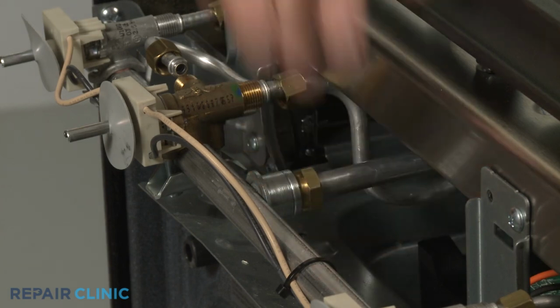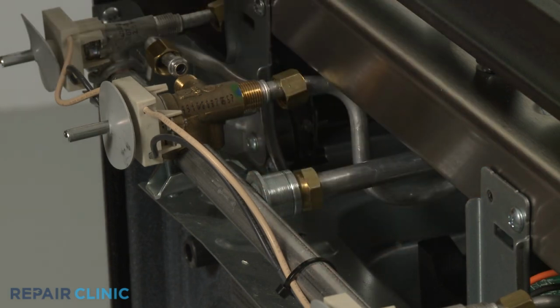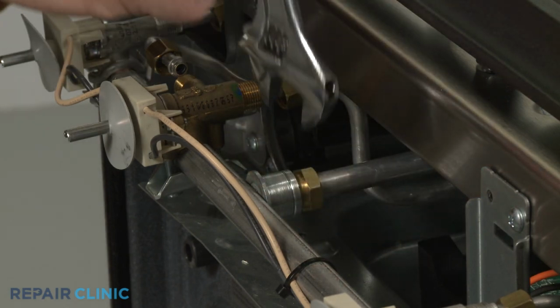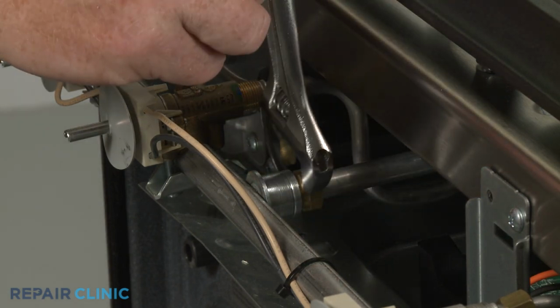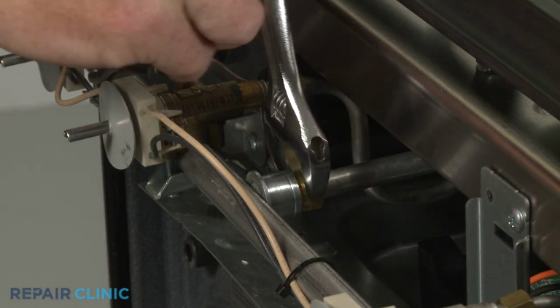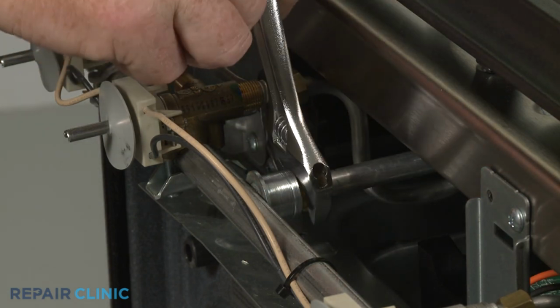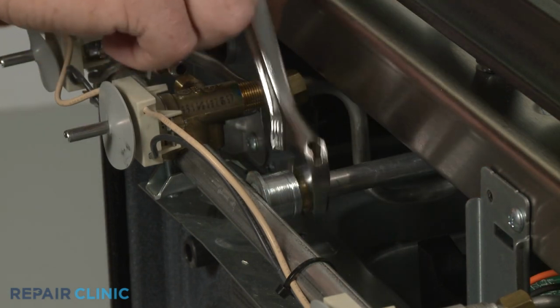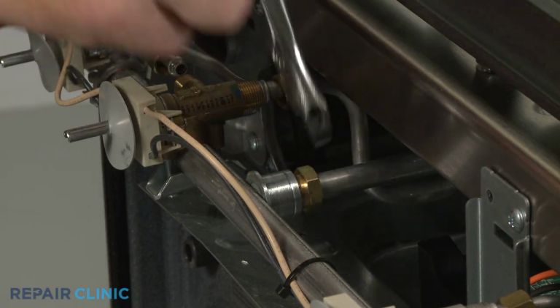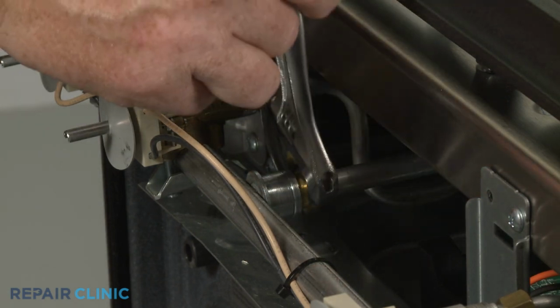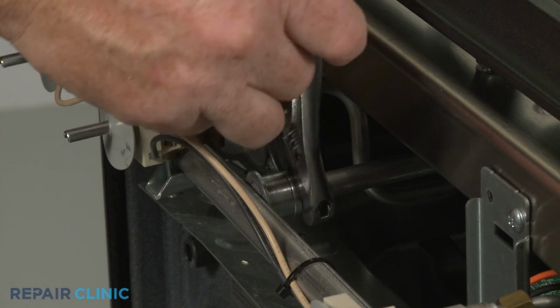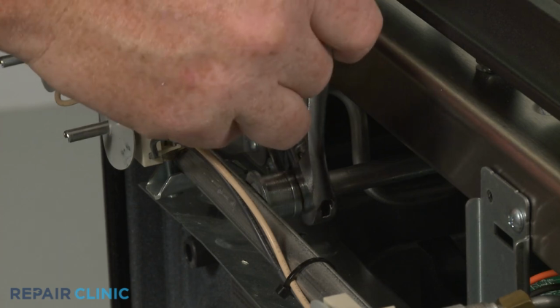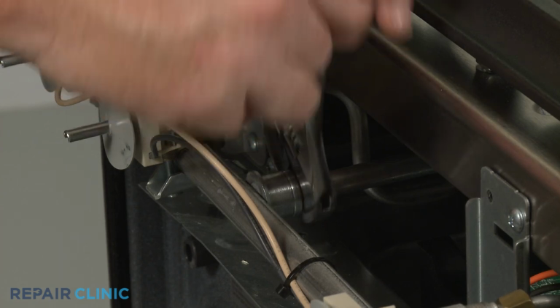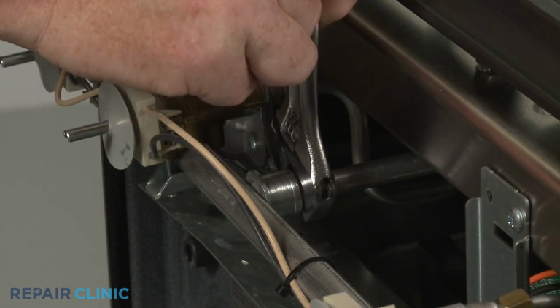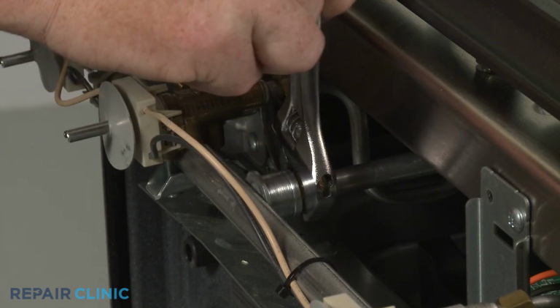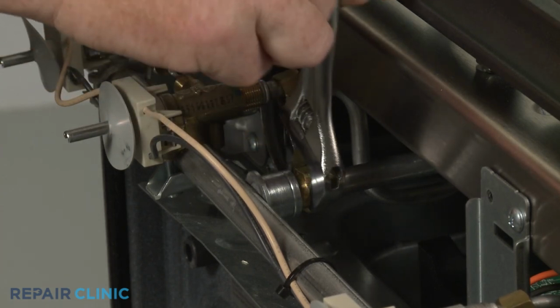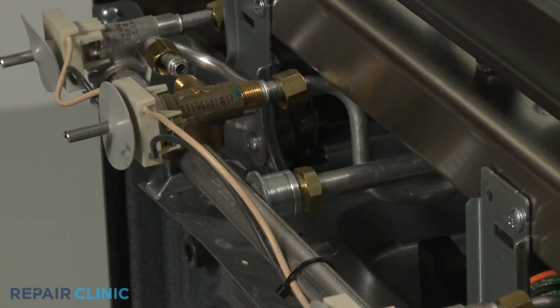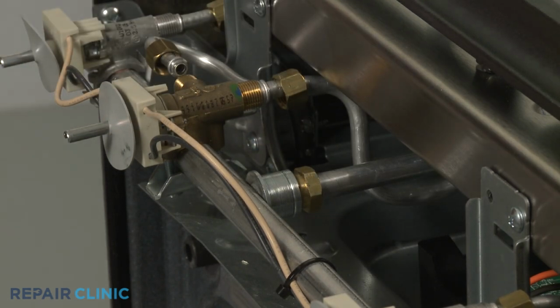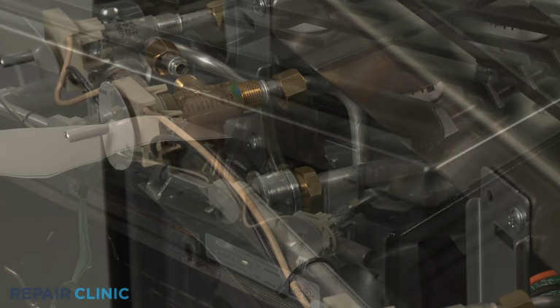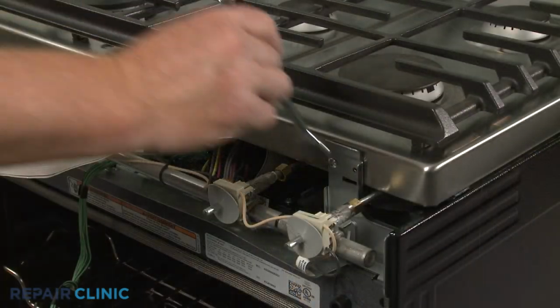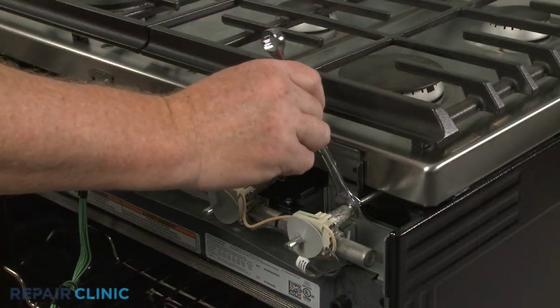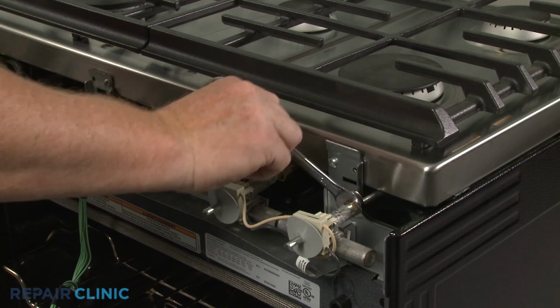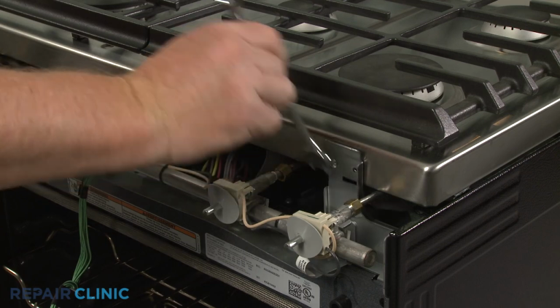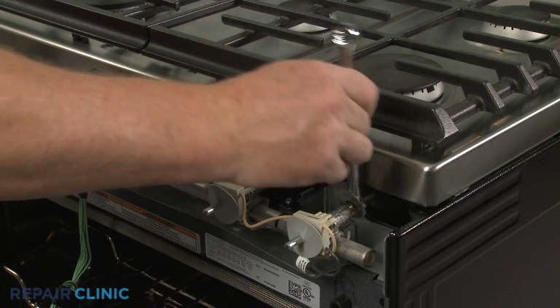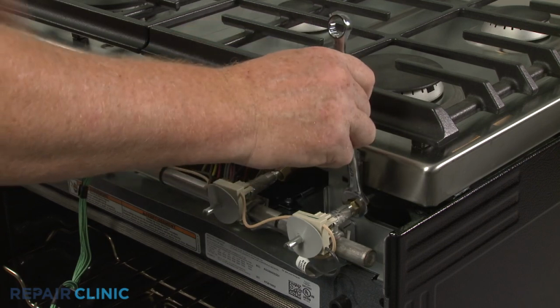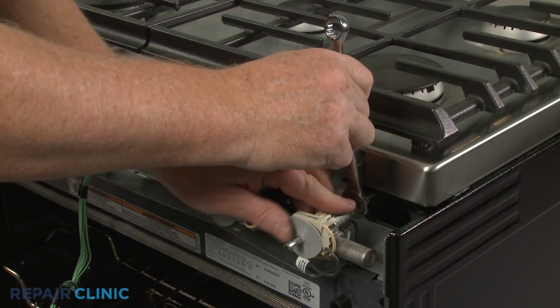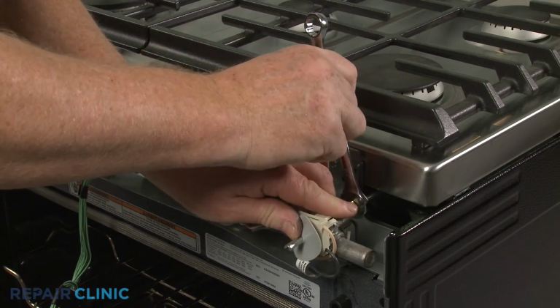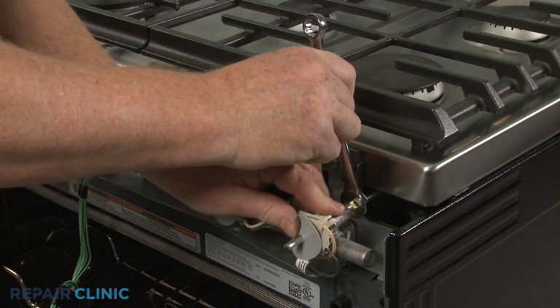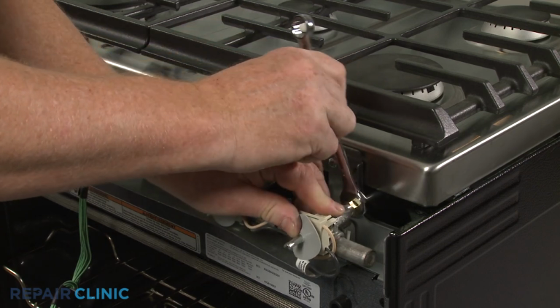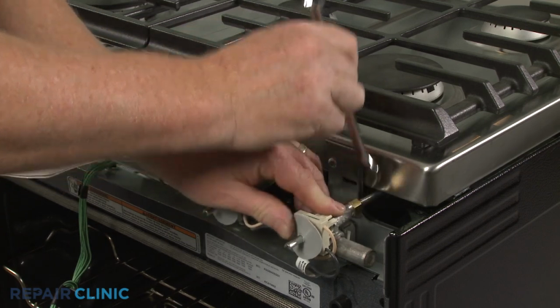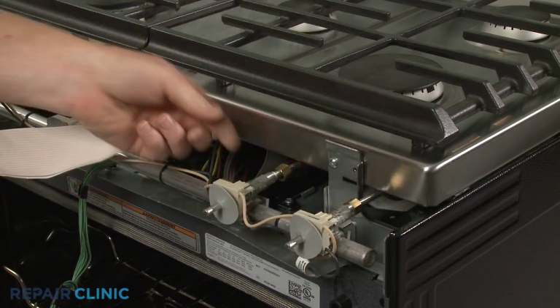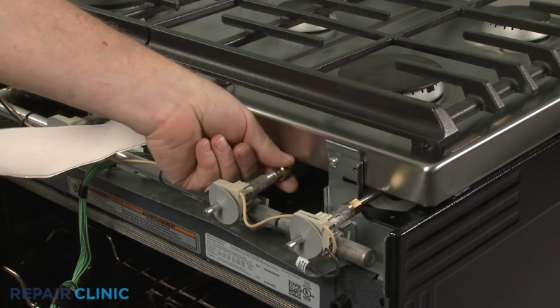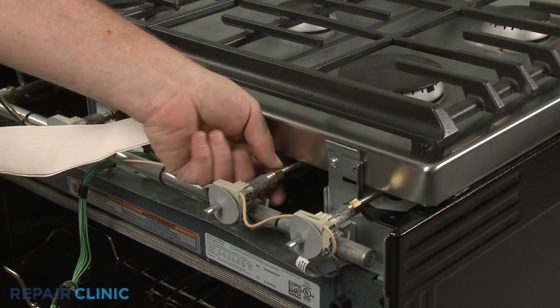Be careful not to damage the line by over-tightening the nut. Connect the rest of the gas supply tubes to the appropriate valves. Again, avoid over-tightening the nuts.